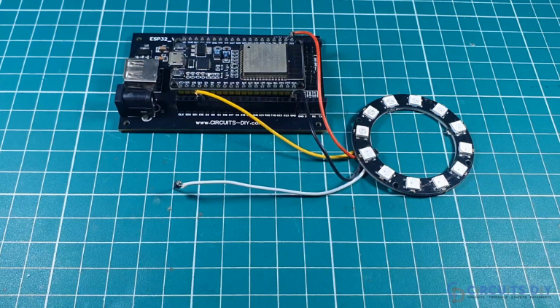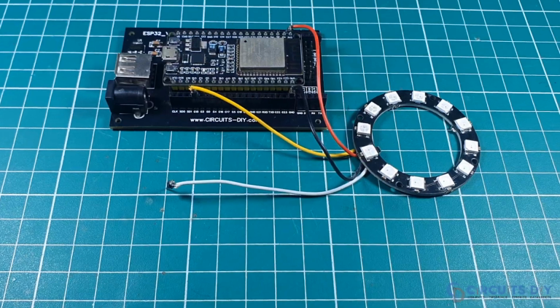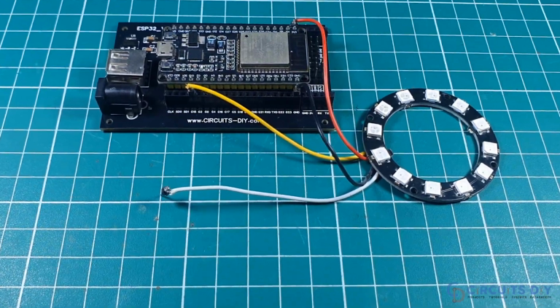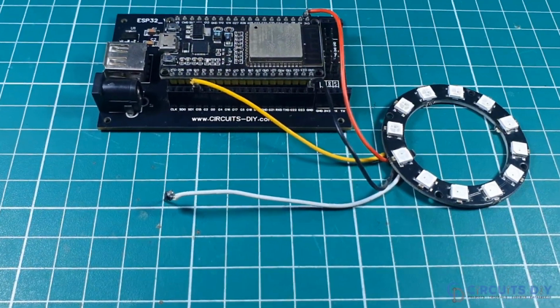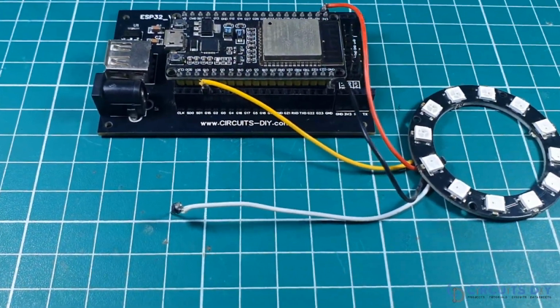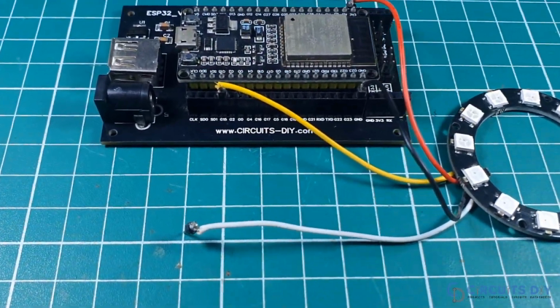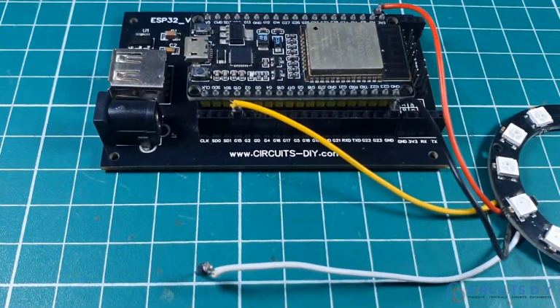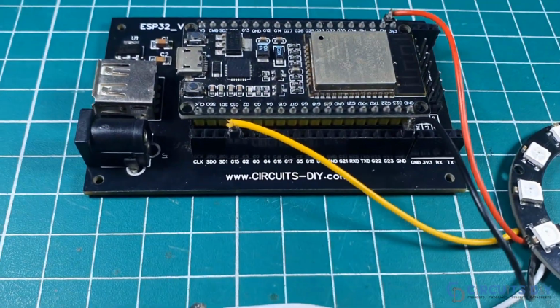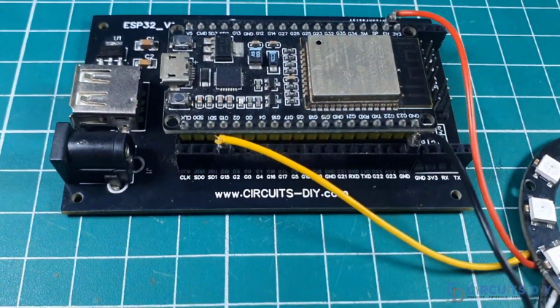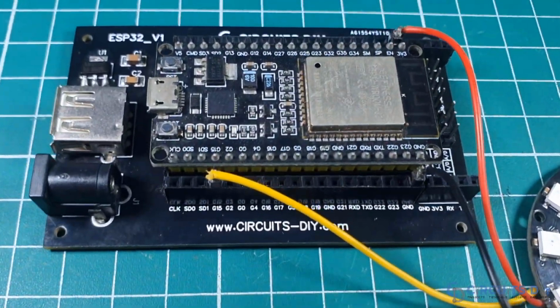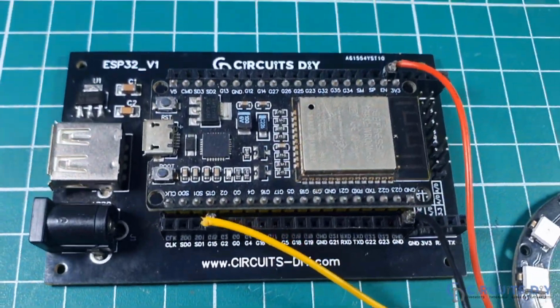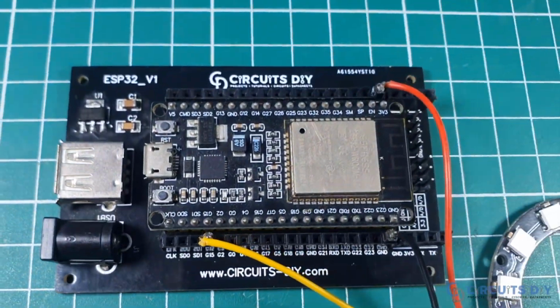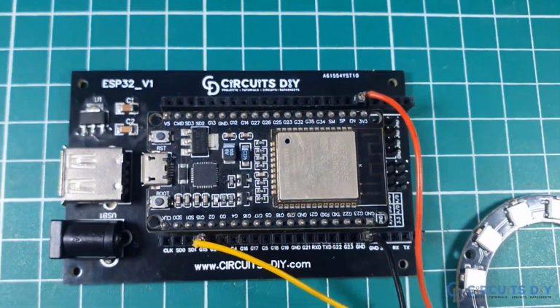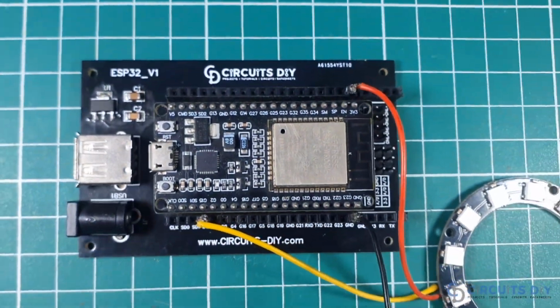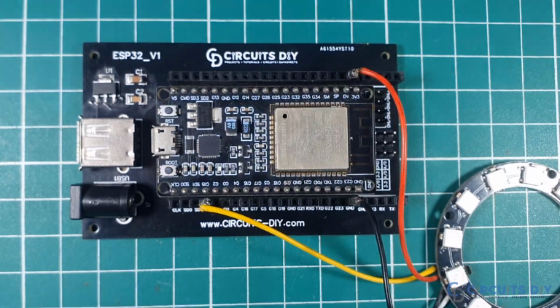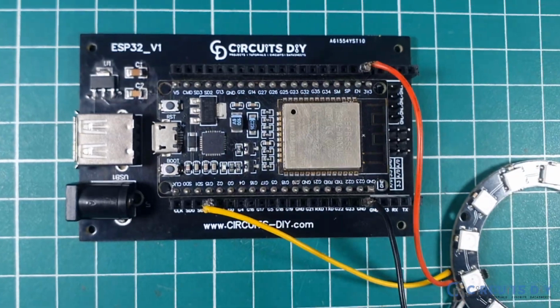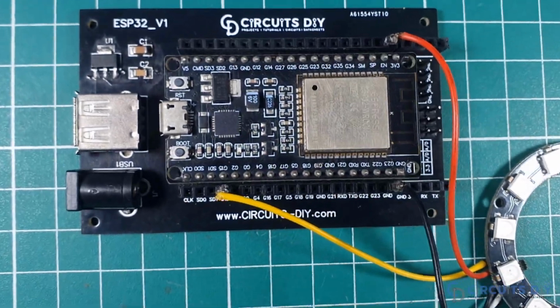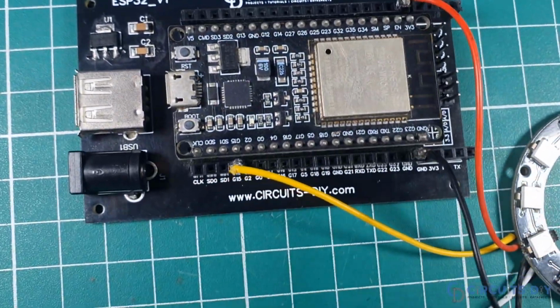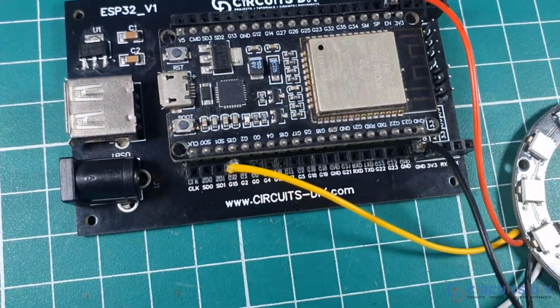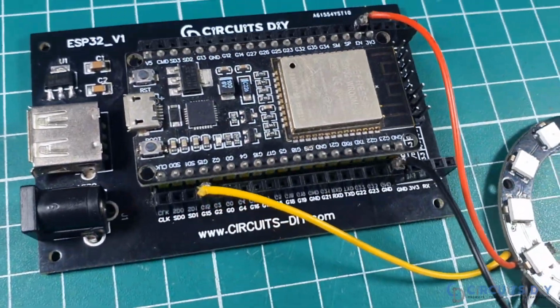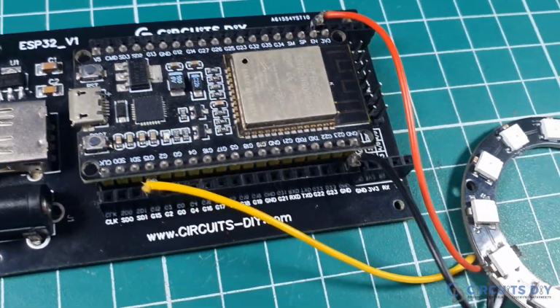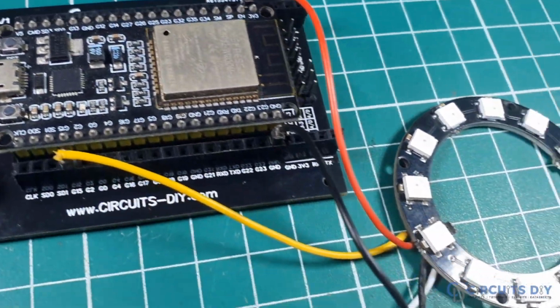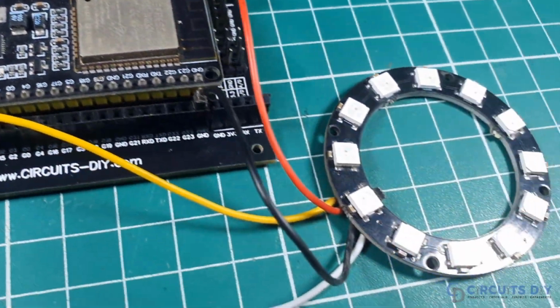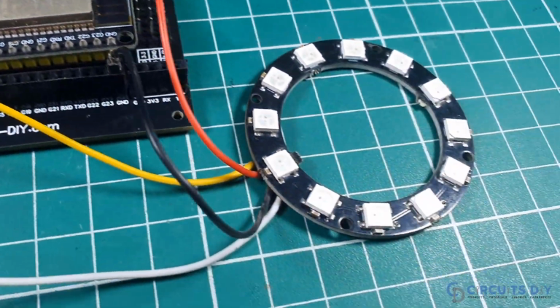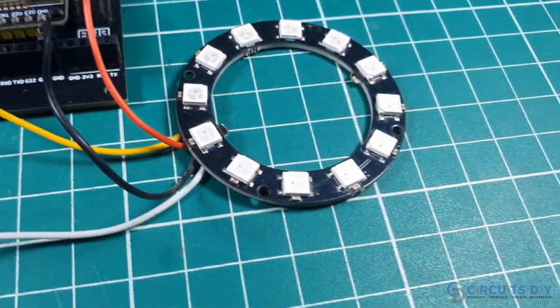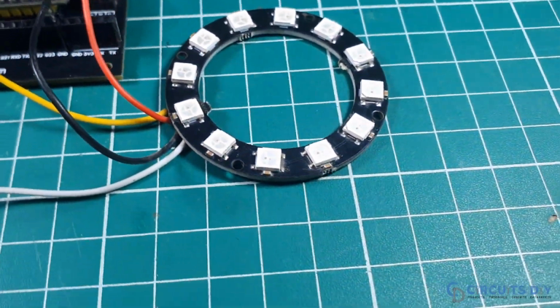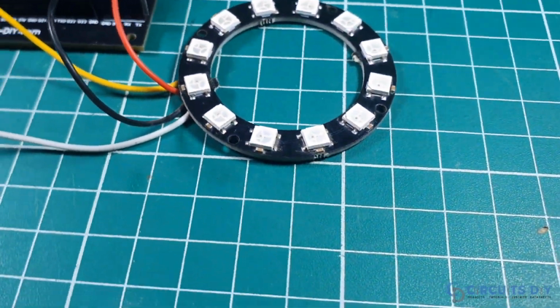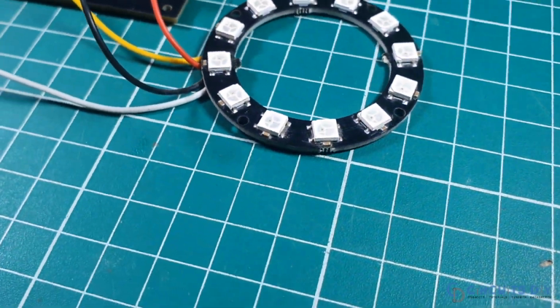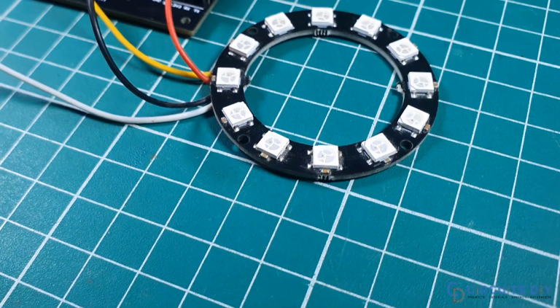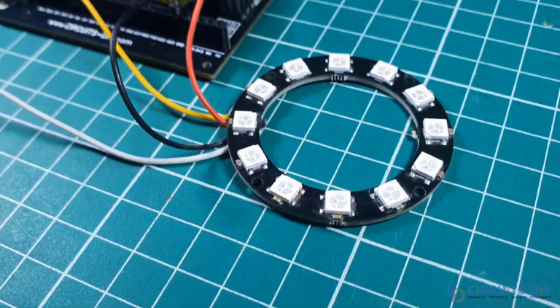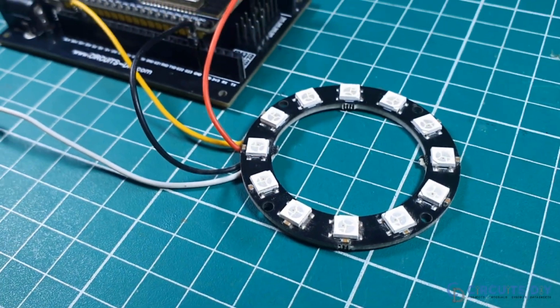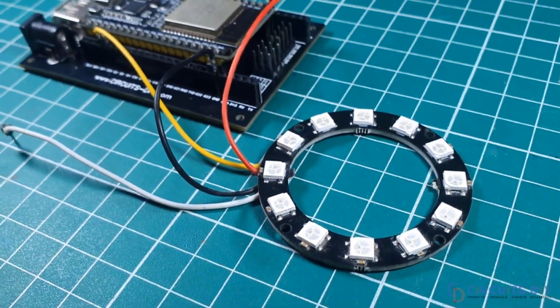Hello, in this video tutorial we are going to interface WS2812B LED ring by using ESP32 microcontroller. So let's get started.